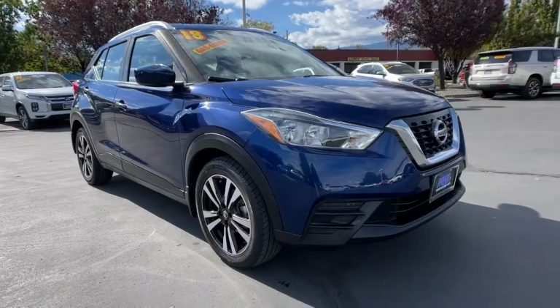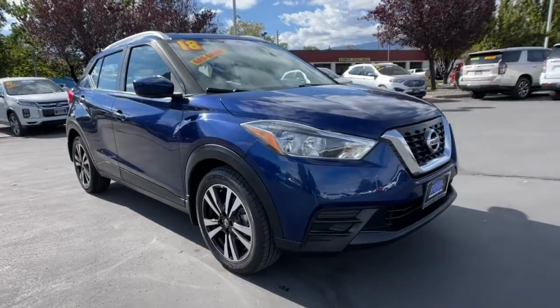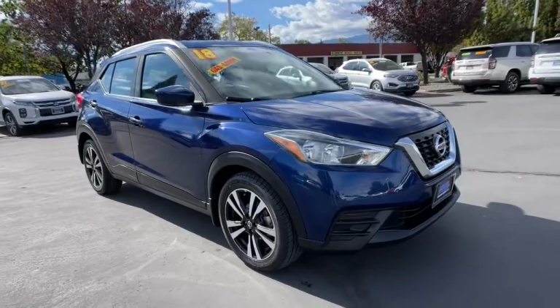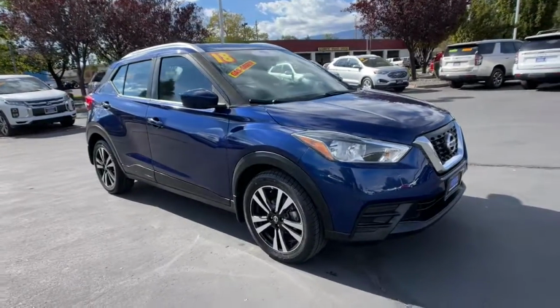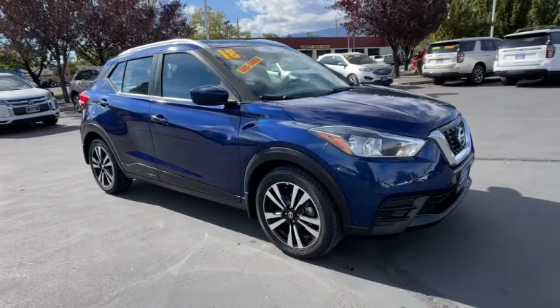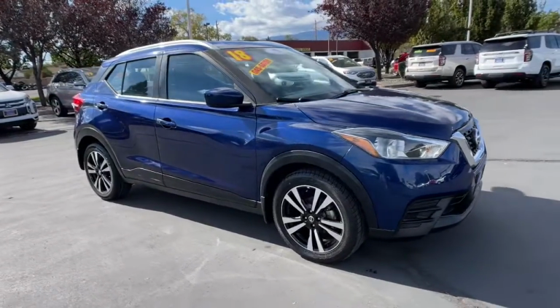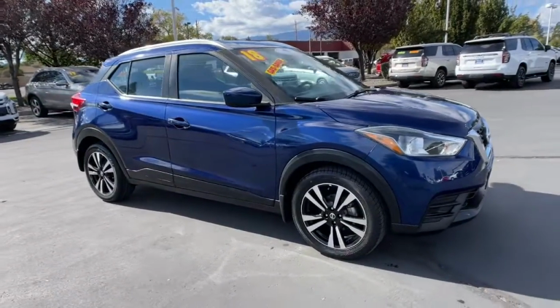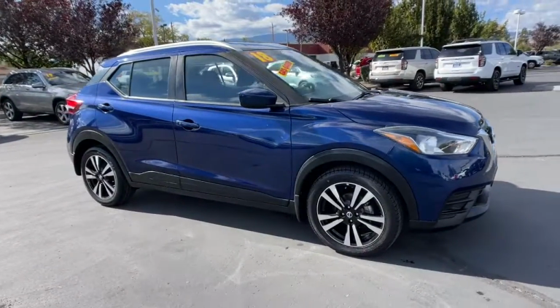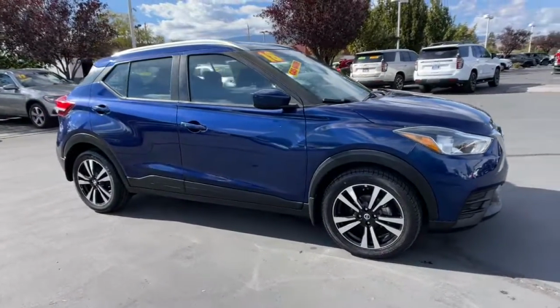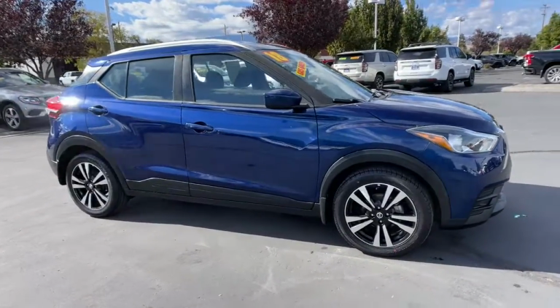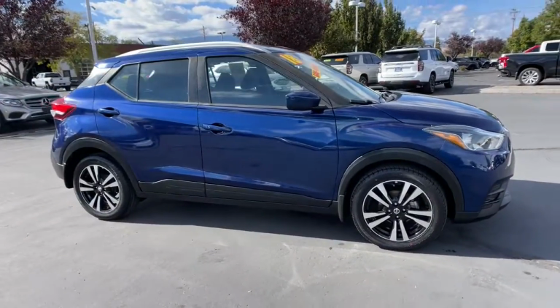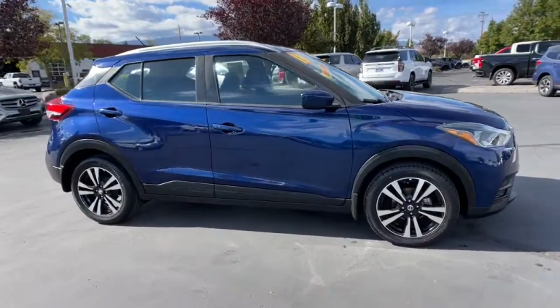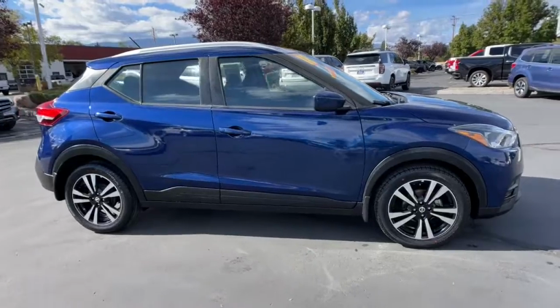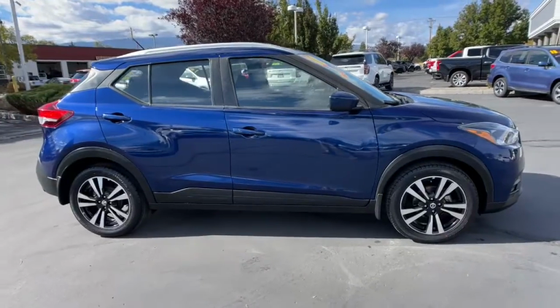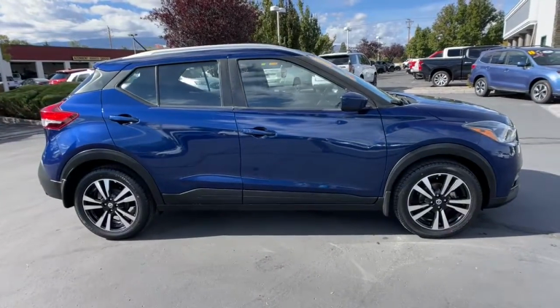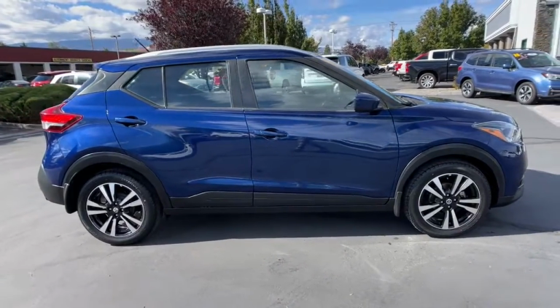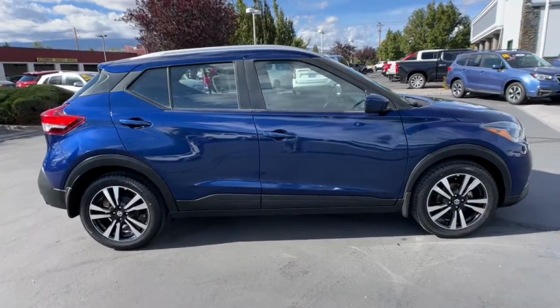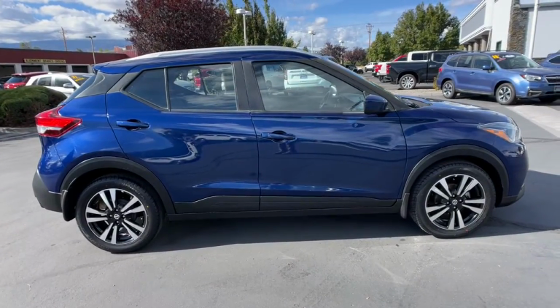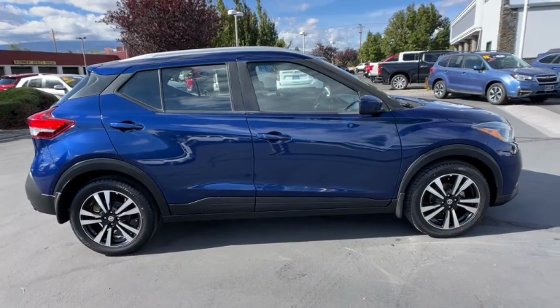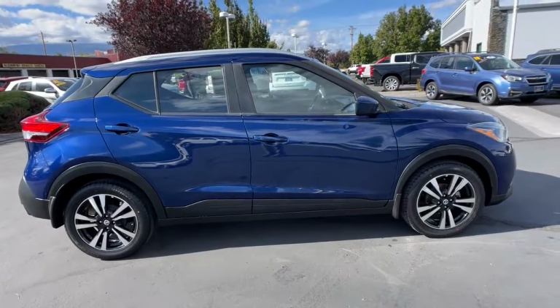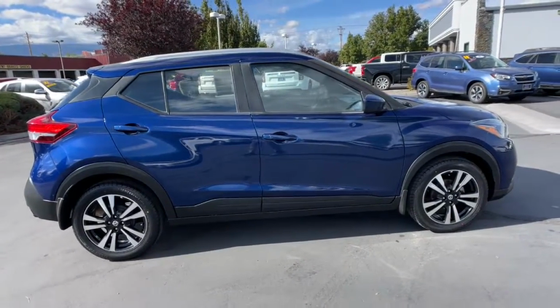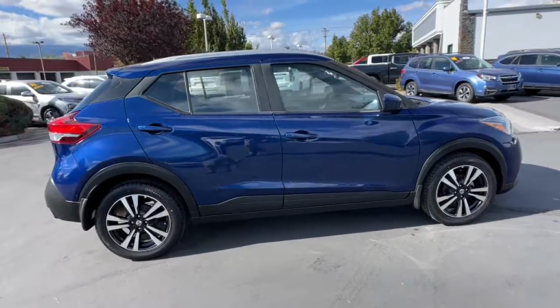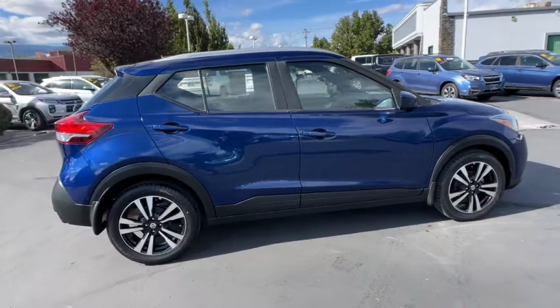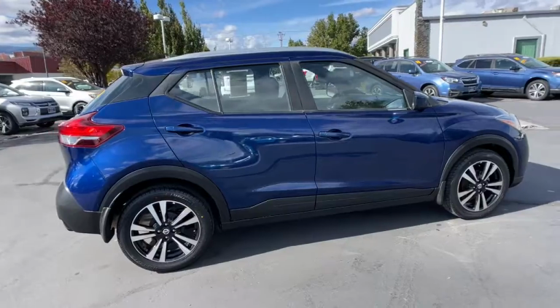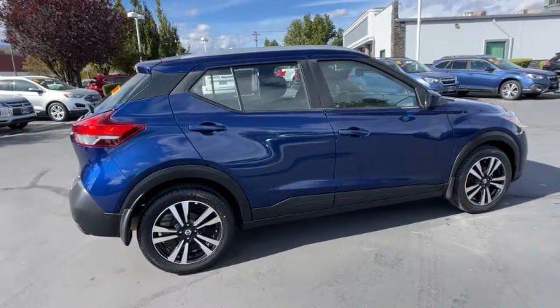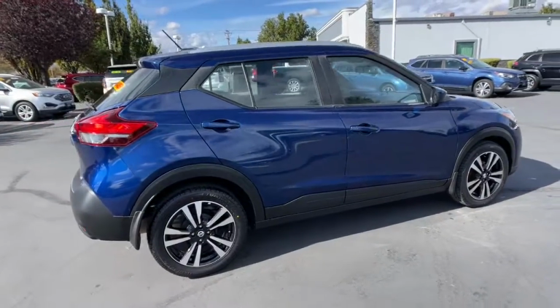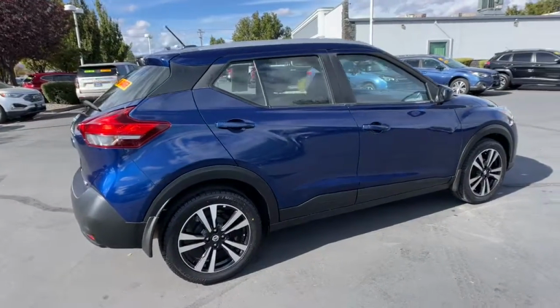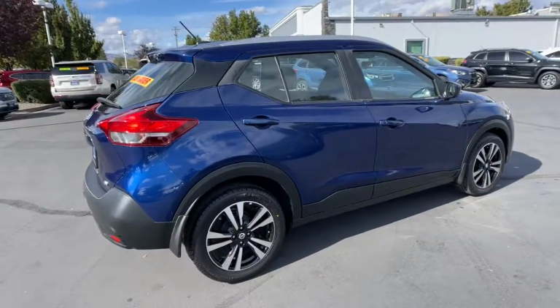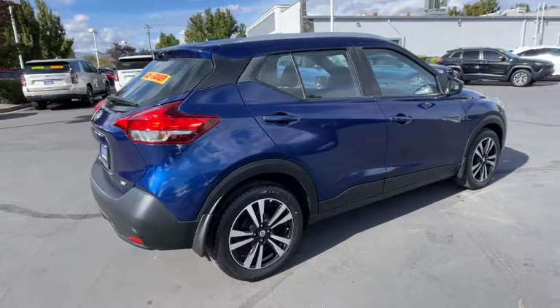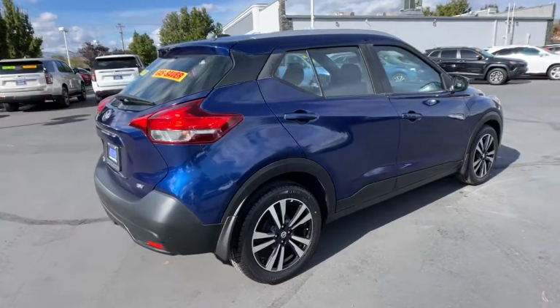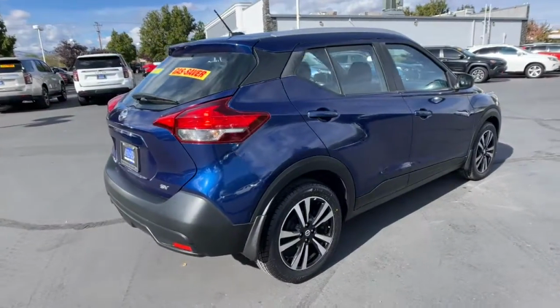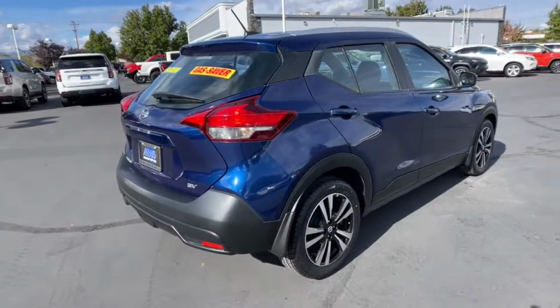You will be amazed by this 2018 Nissan Kicks. With less than 45,000 miles on the odometer, this vehicle stands out from the rest. This Nissan Kicks packs a lot of fun into an efficient, compact package.